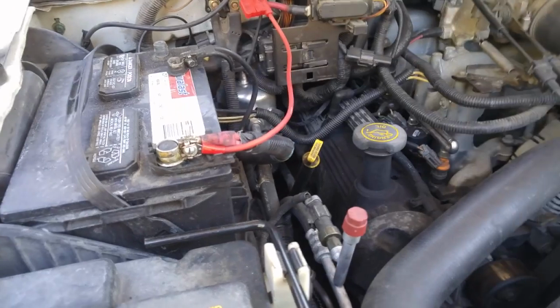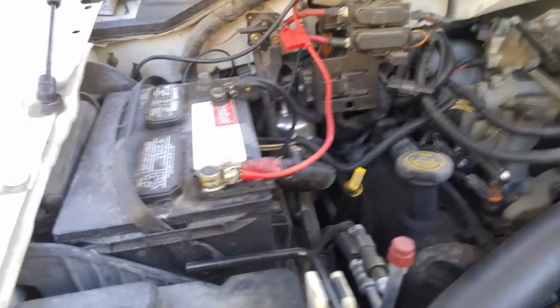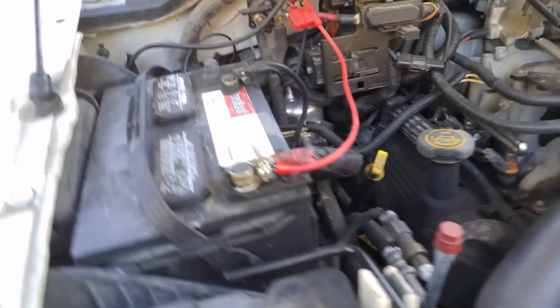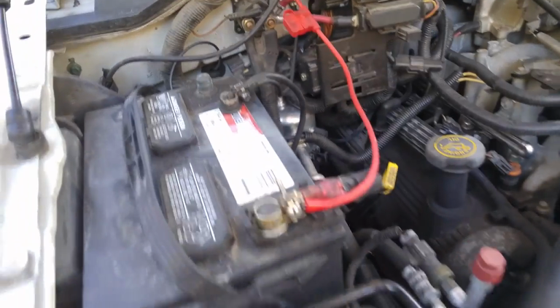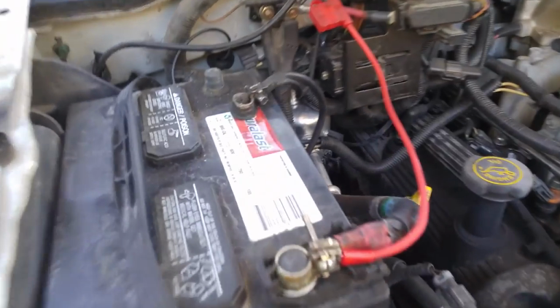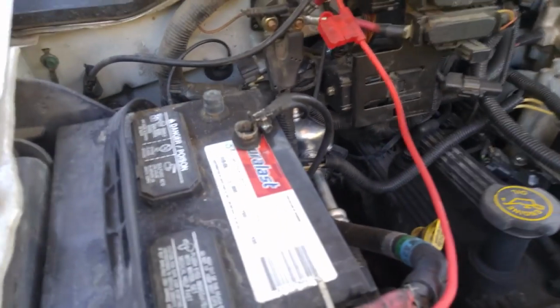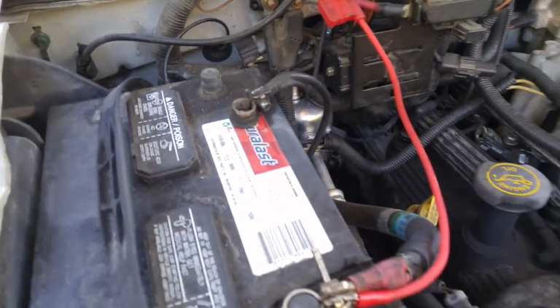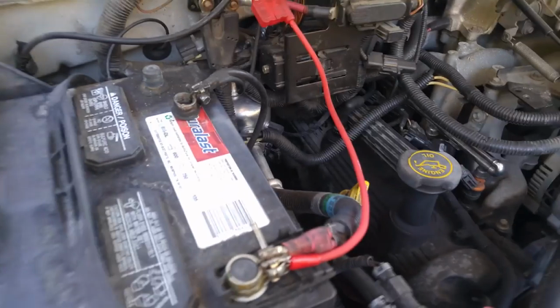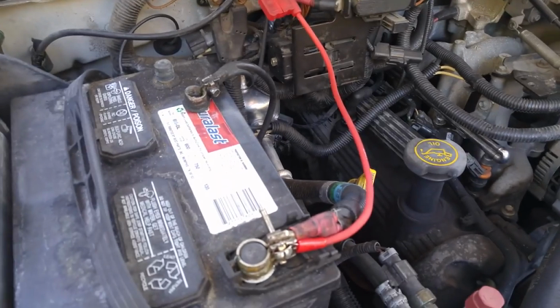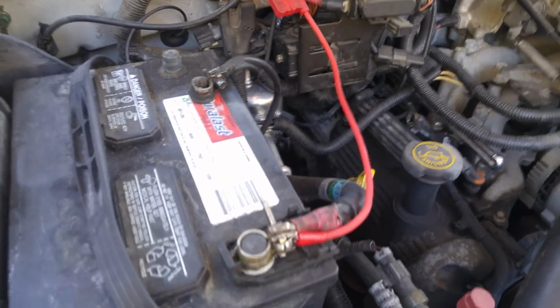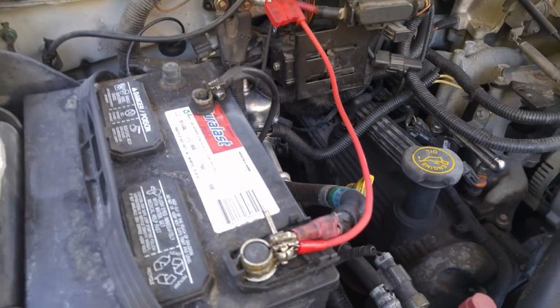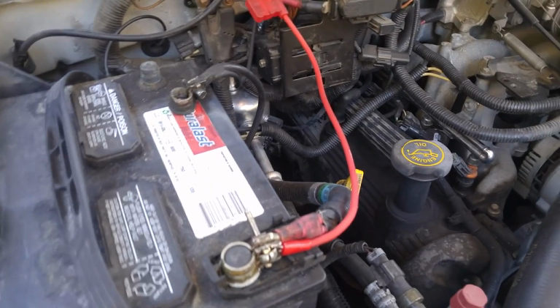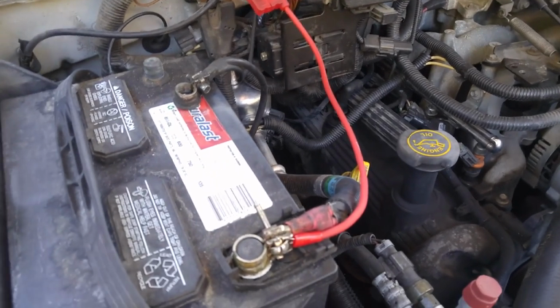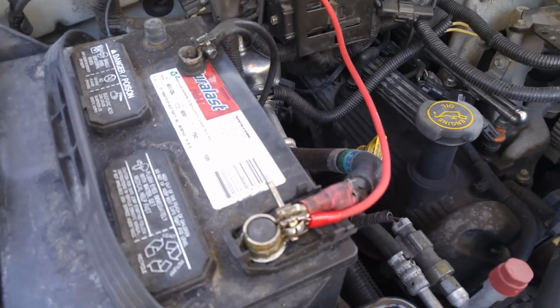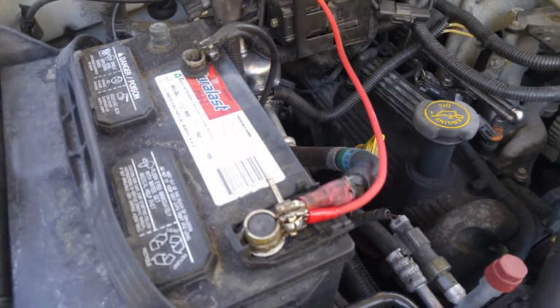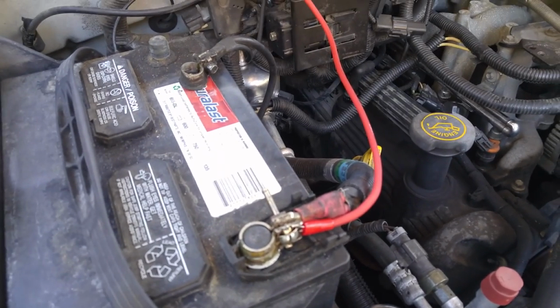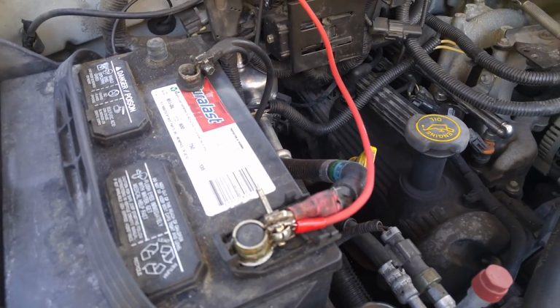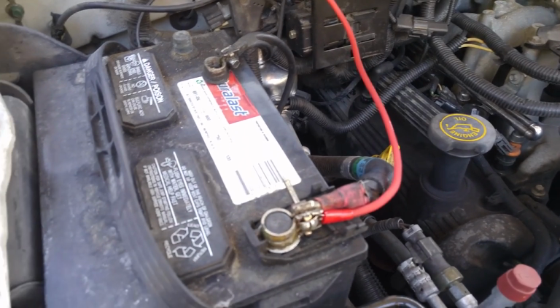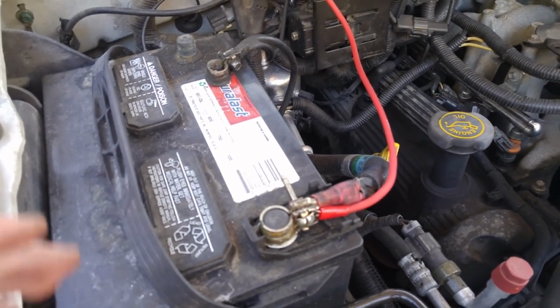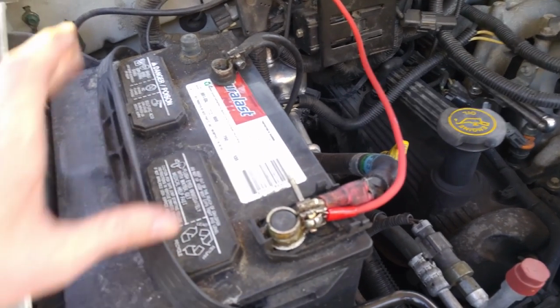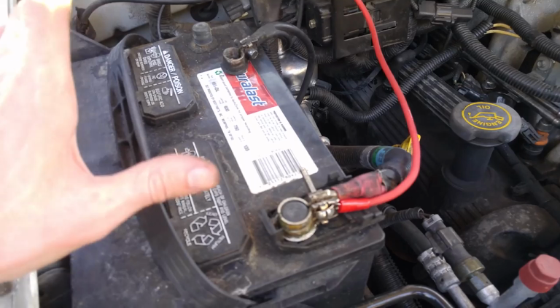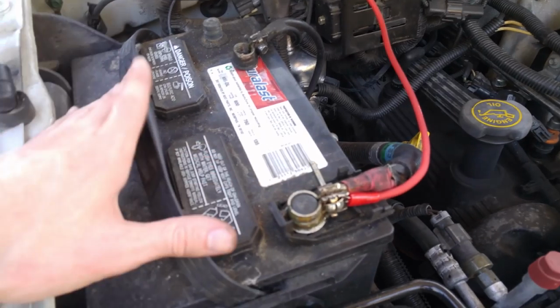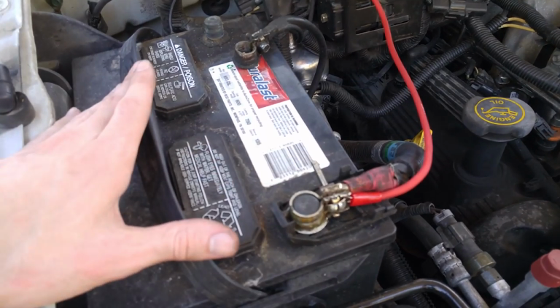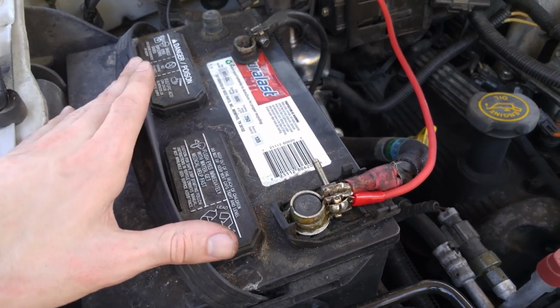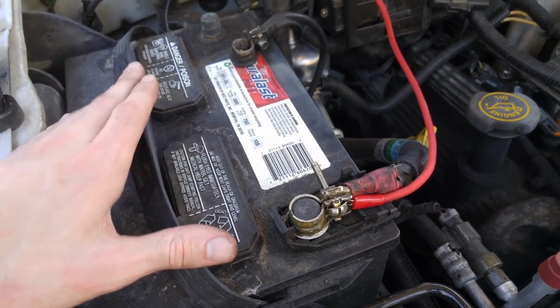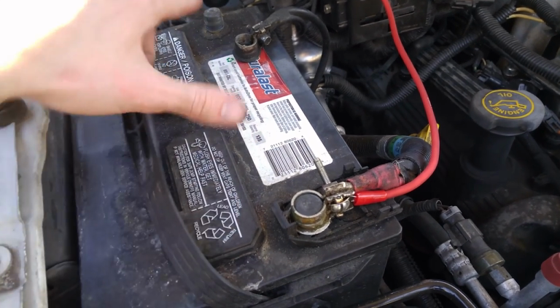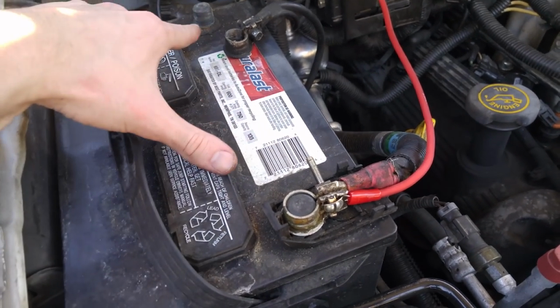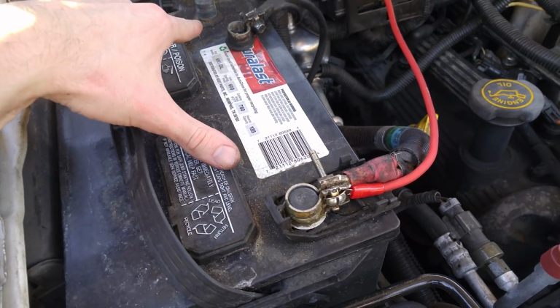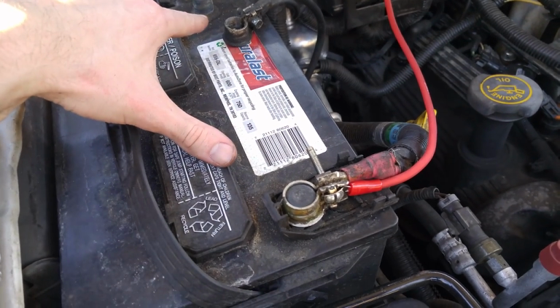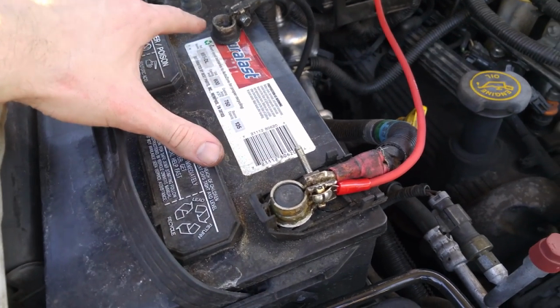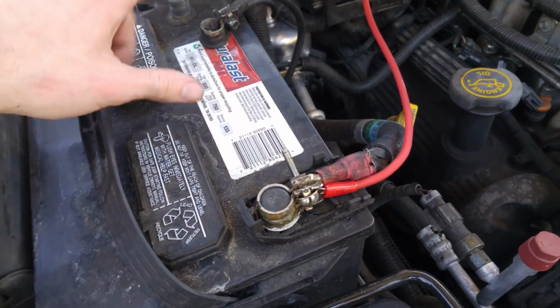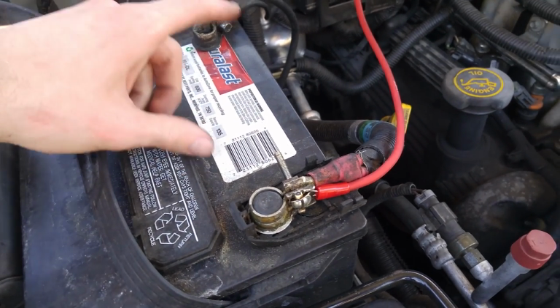Today I will be showing you guys how to install an under-seat subwoofer and amp. The first thing you want to do, as always when working on electrics, is disconnect the negative terminal of the battery.